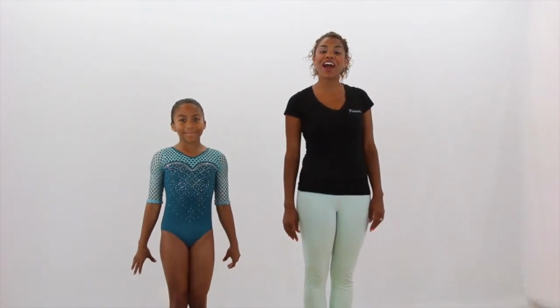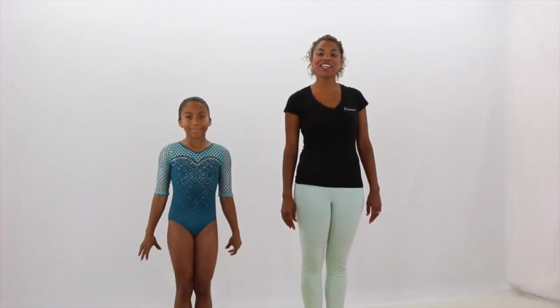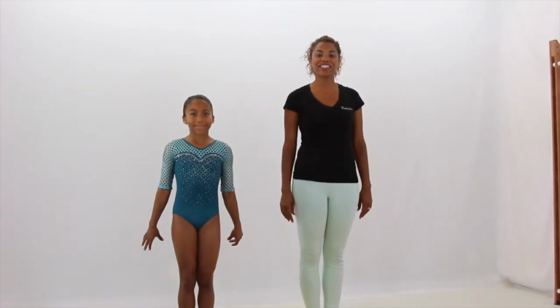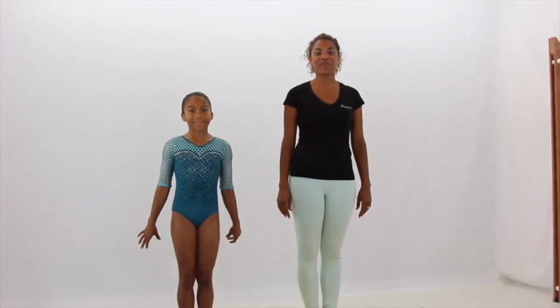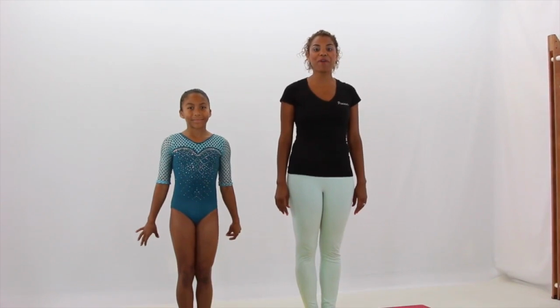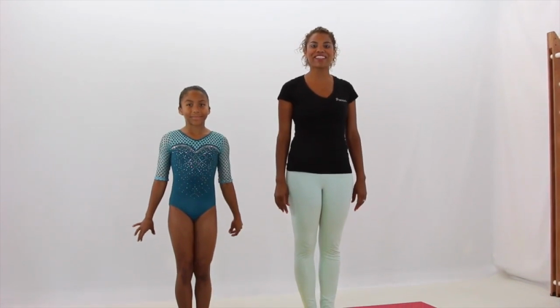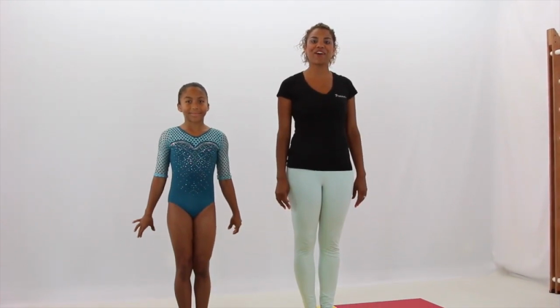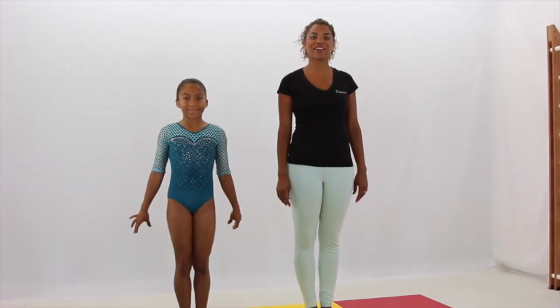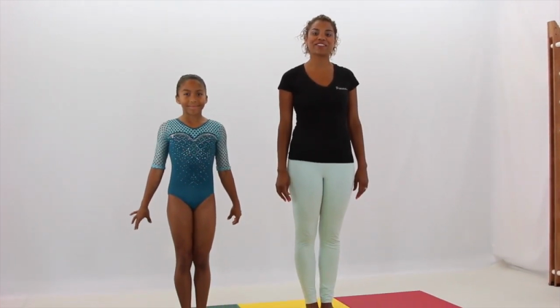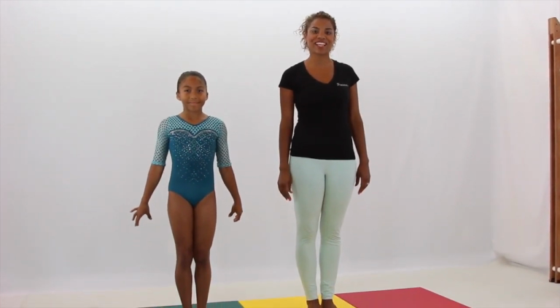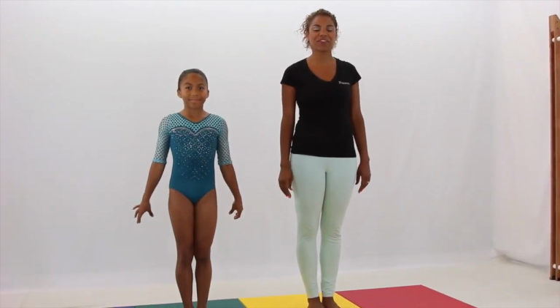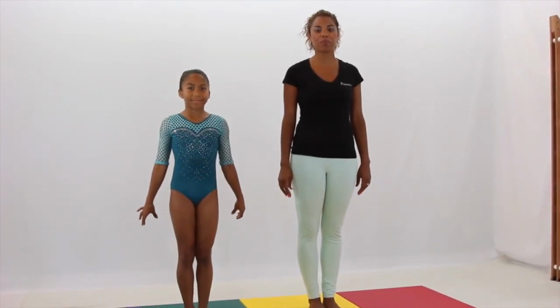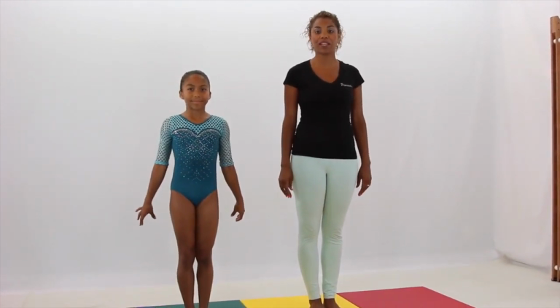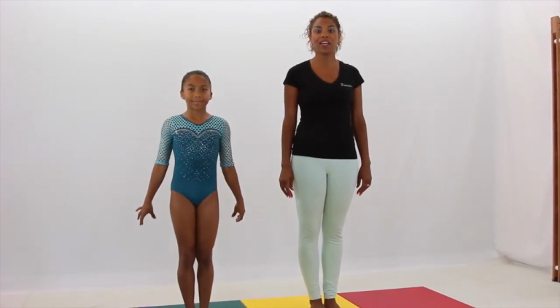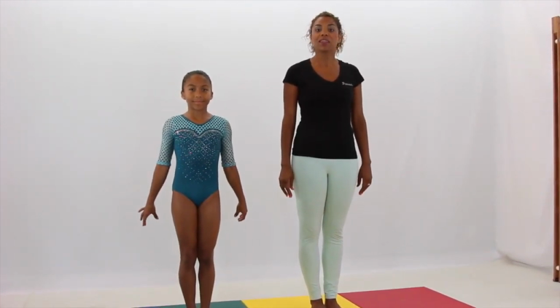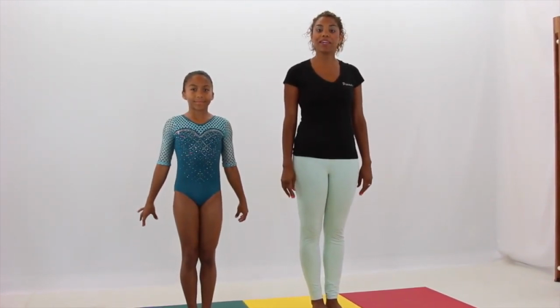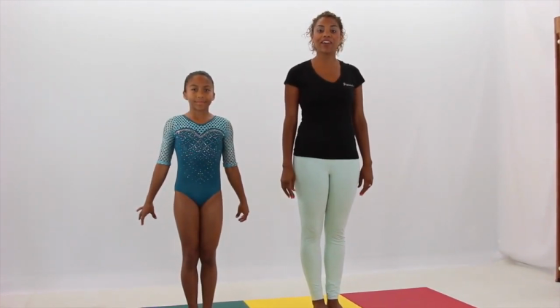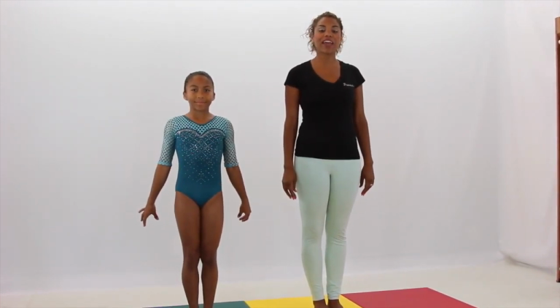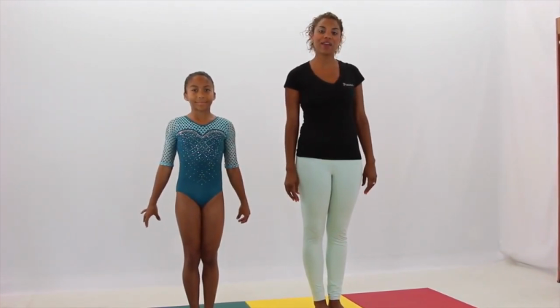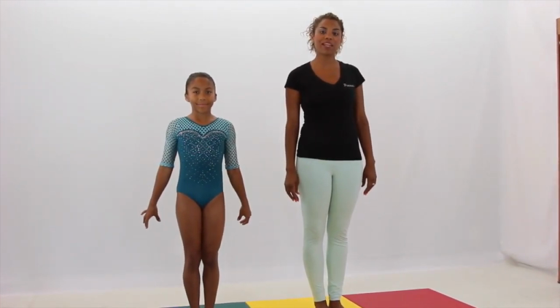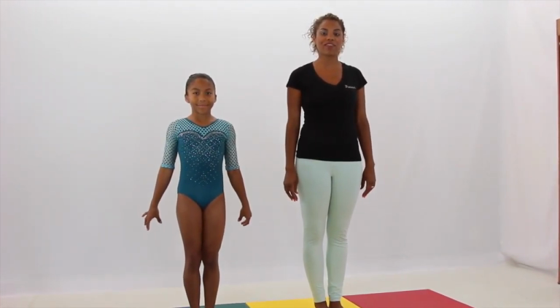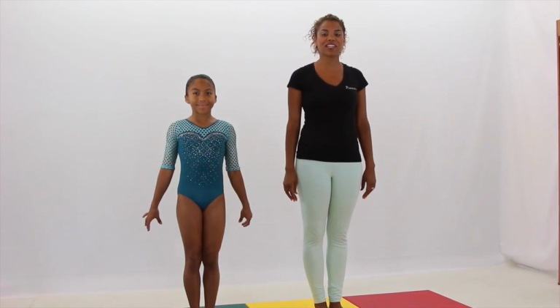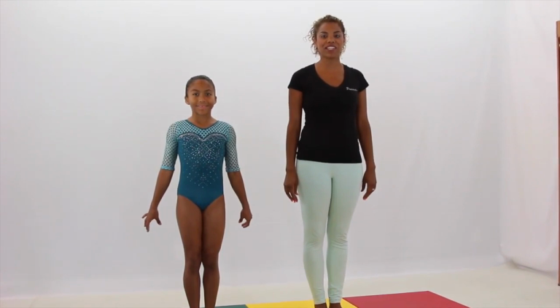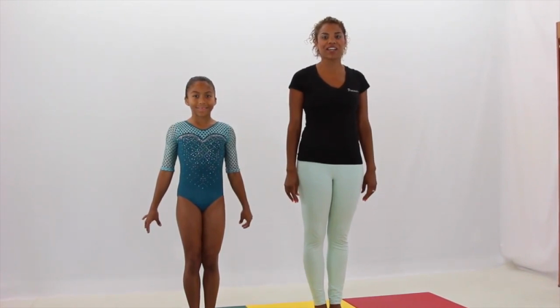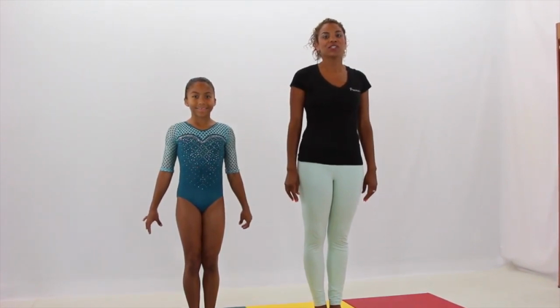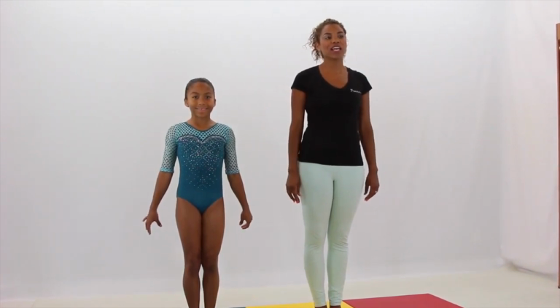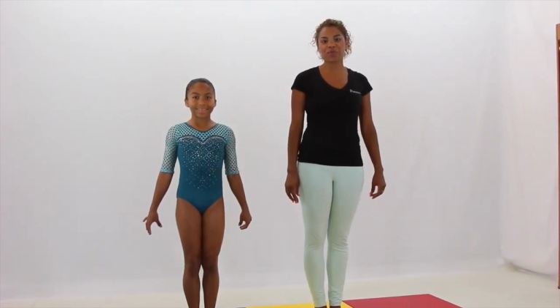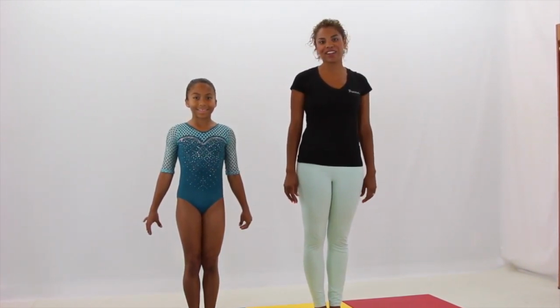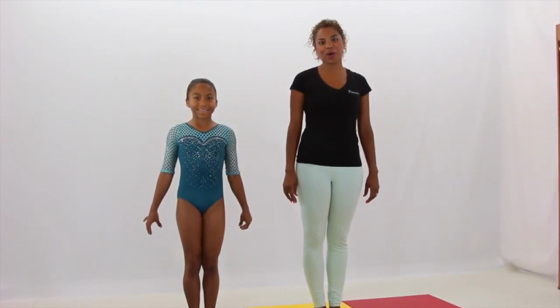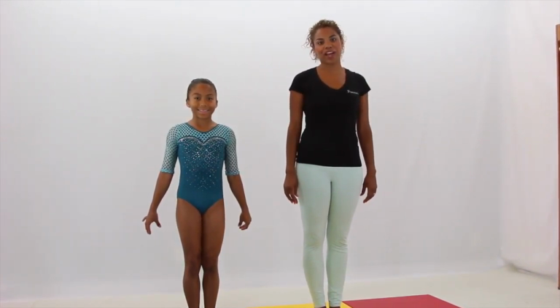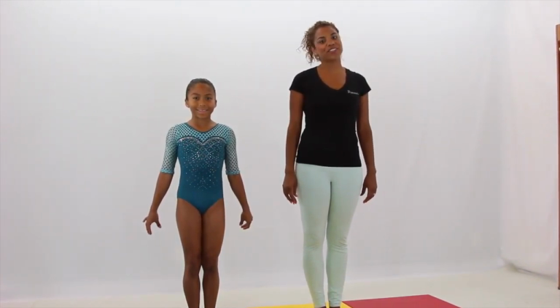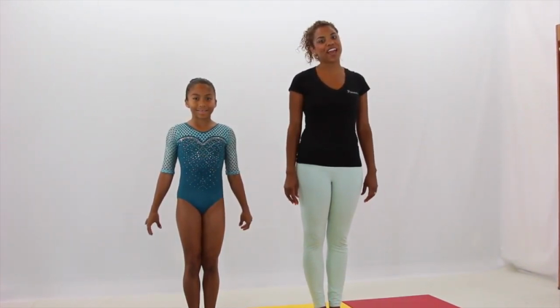Congratulations! If you've made it this far, you have successfully completed the beginner and intermediate levels of conditioning. So let's get right into our workout for today.